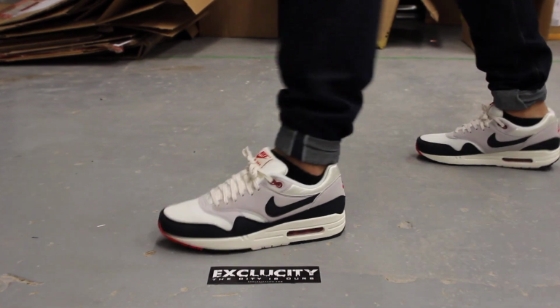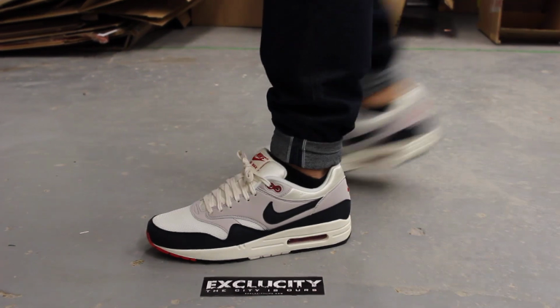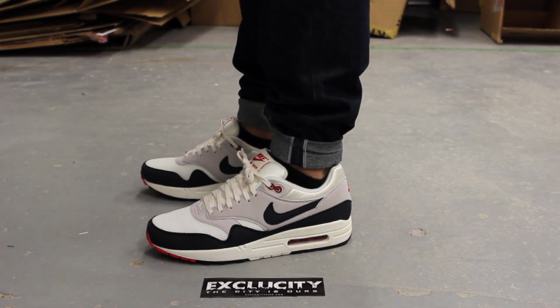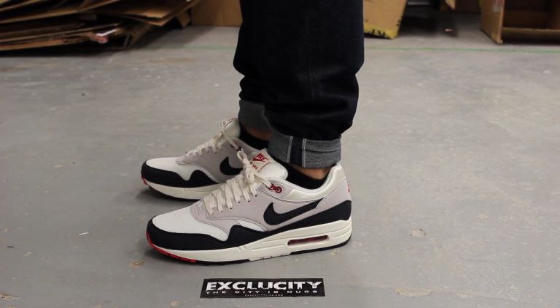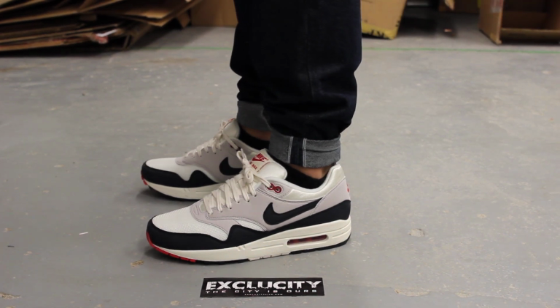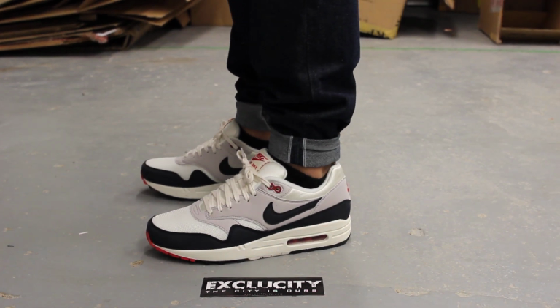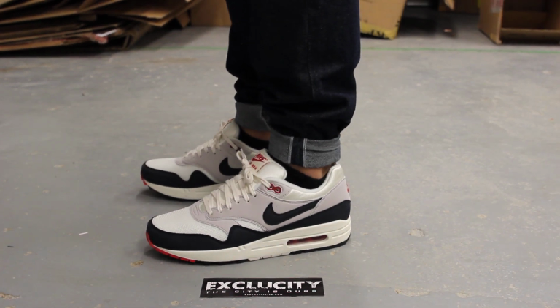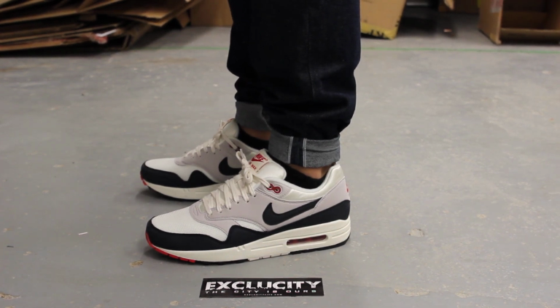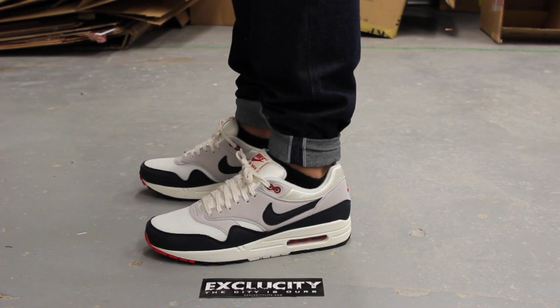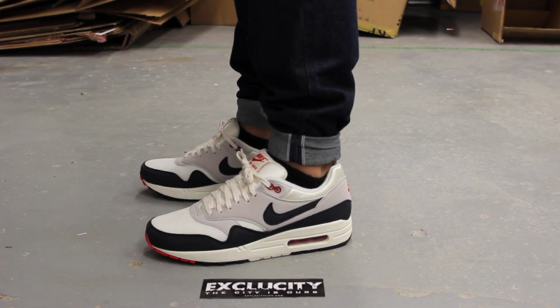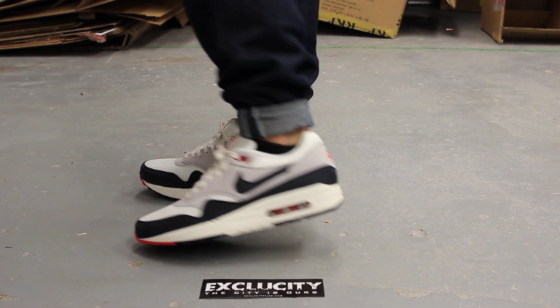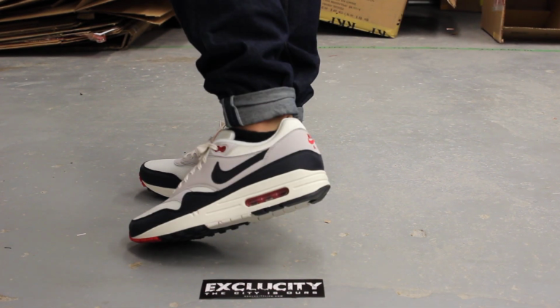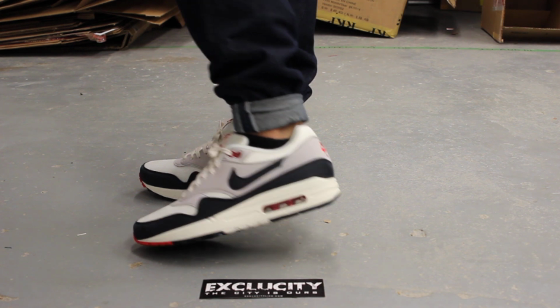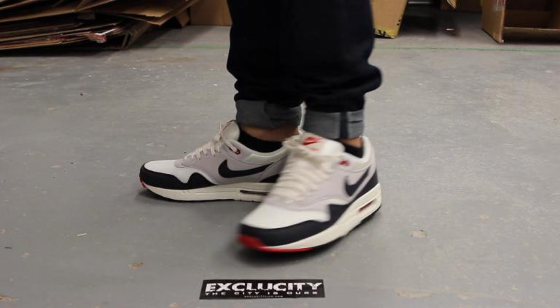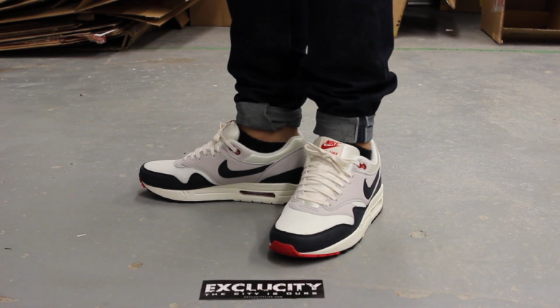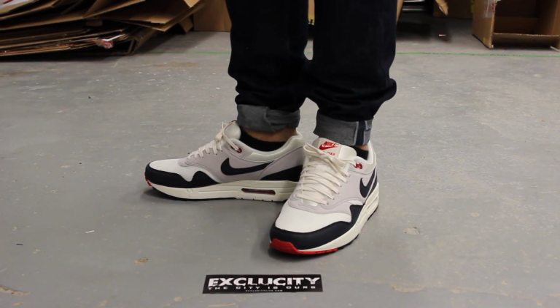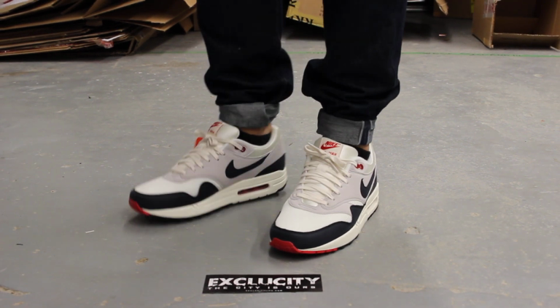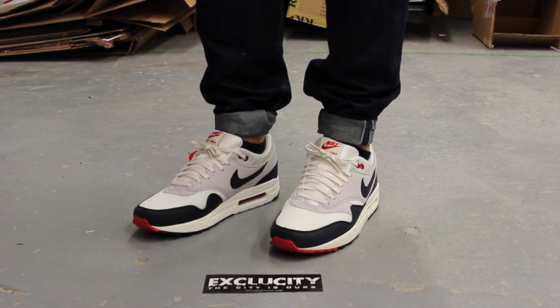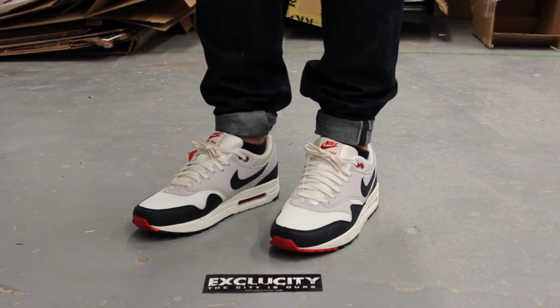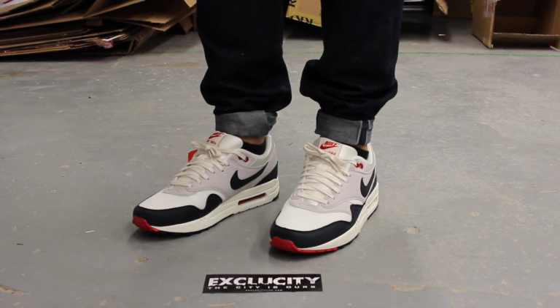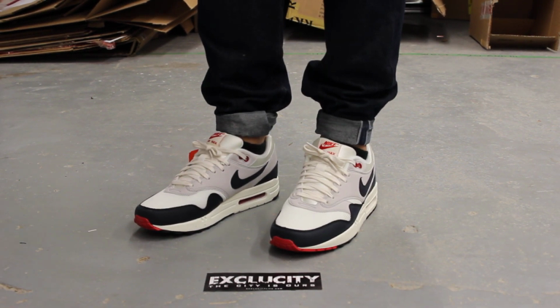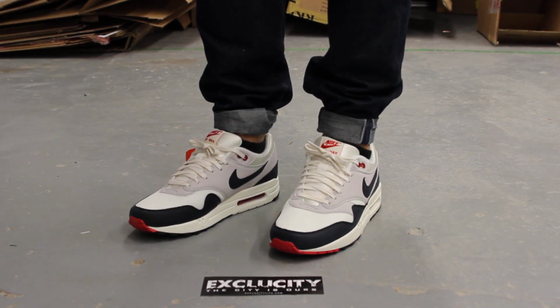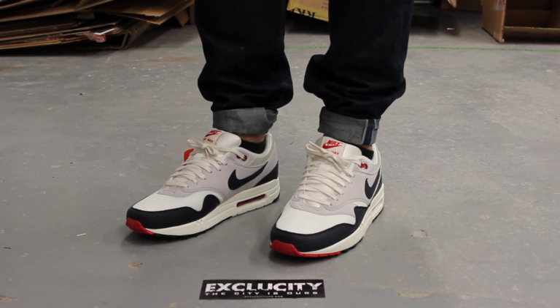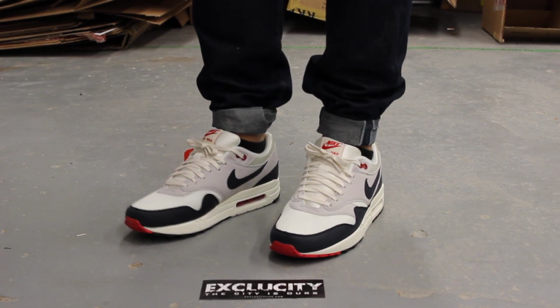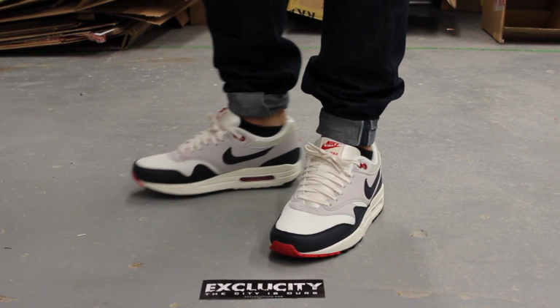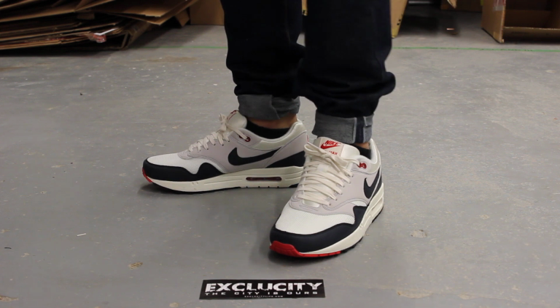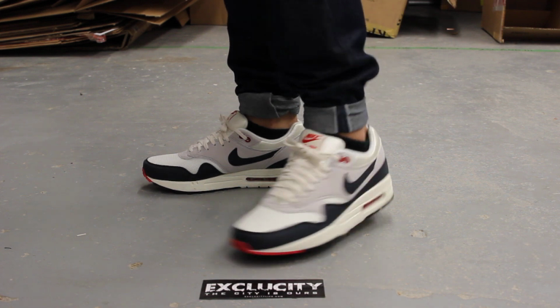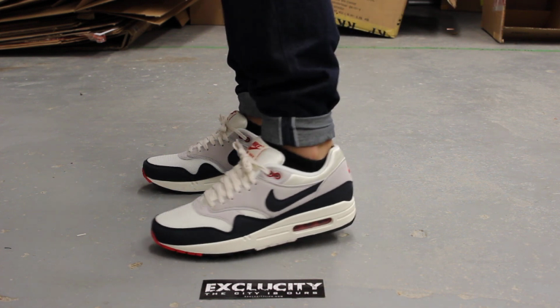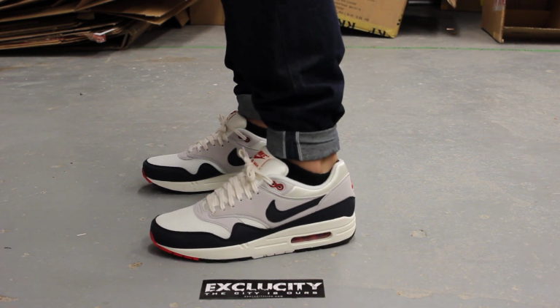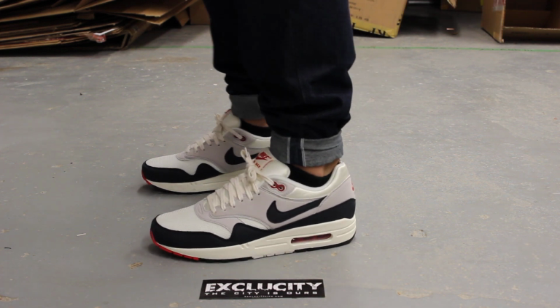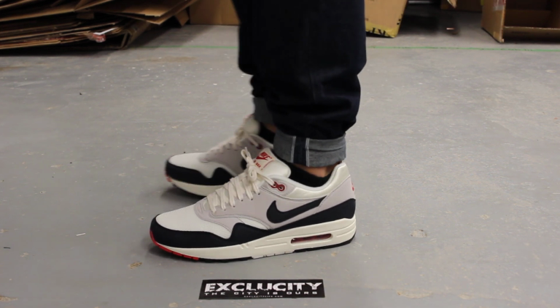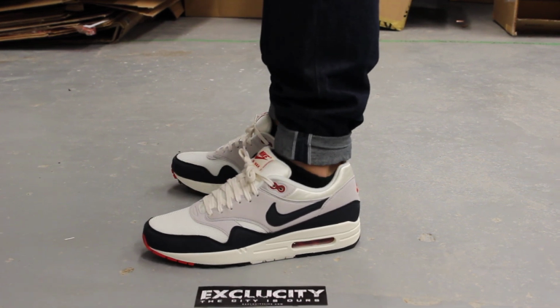Alright guys, so this is what the OG Air Max 1's look like on feet. These shoes will be available at both XC City locations and we are filming in HD, so switch your settings to 1080p to get a better look at the shoe.